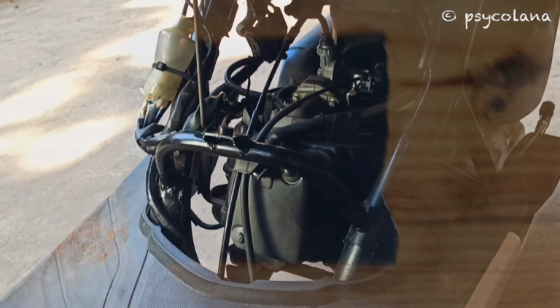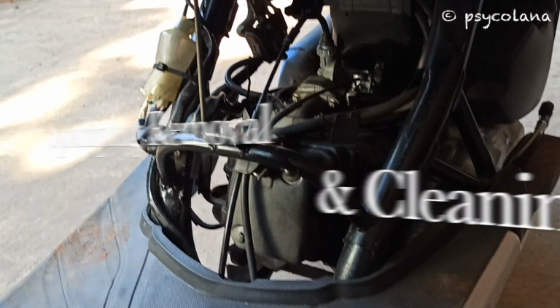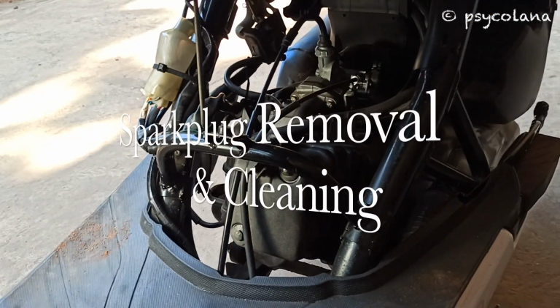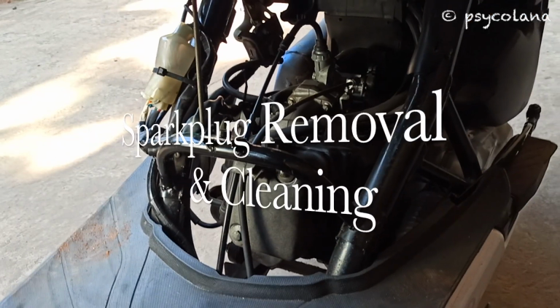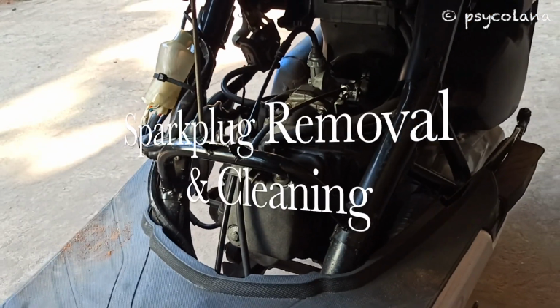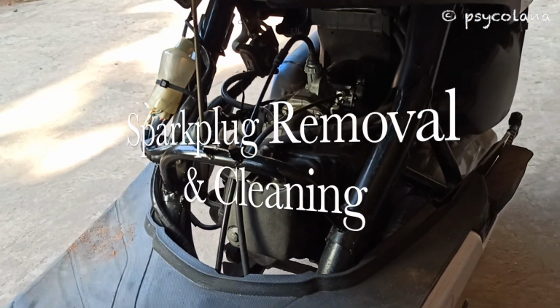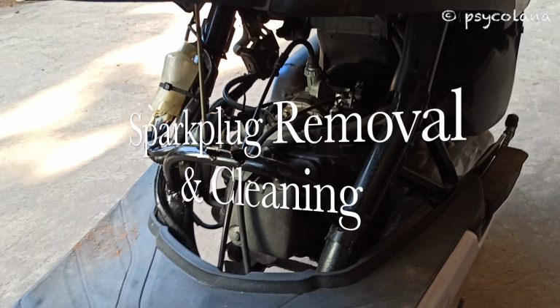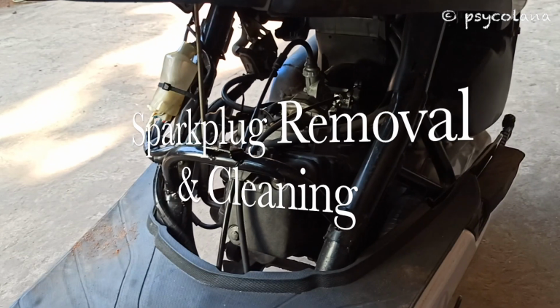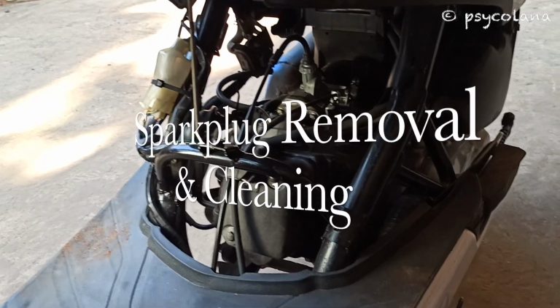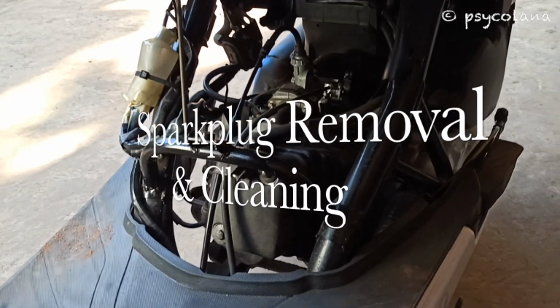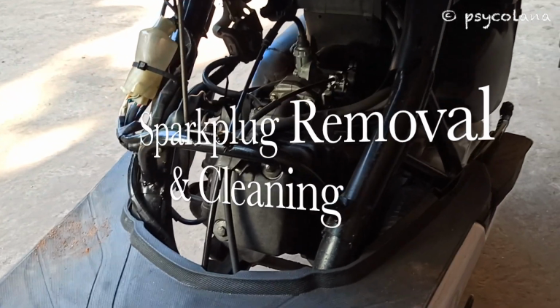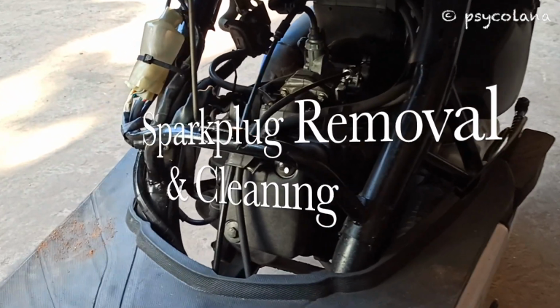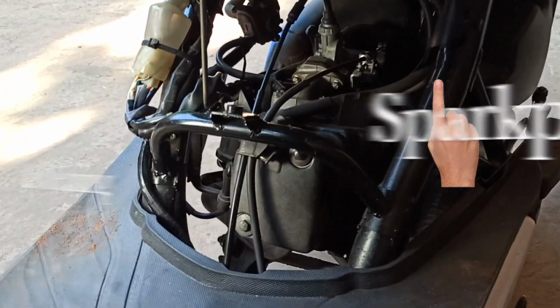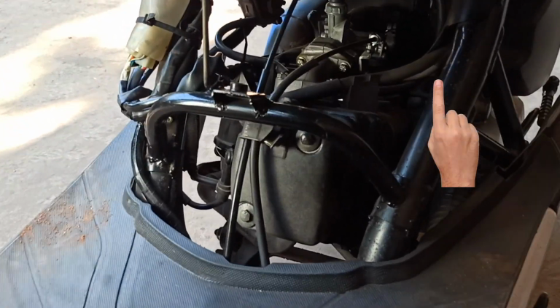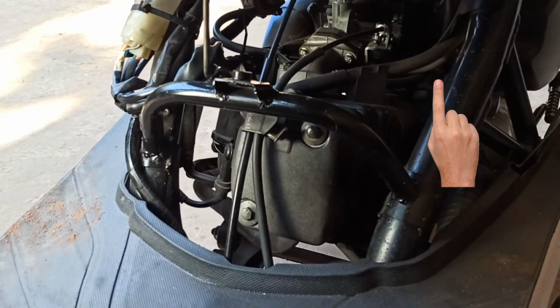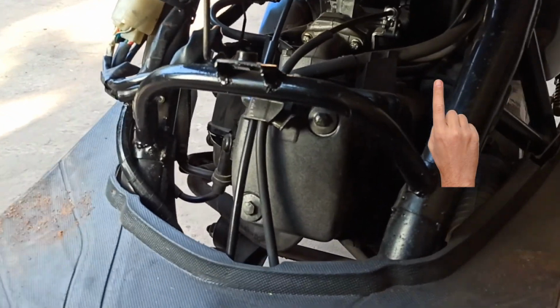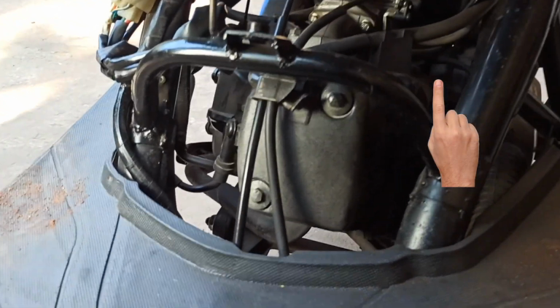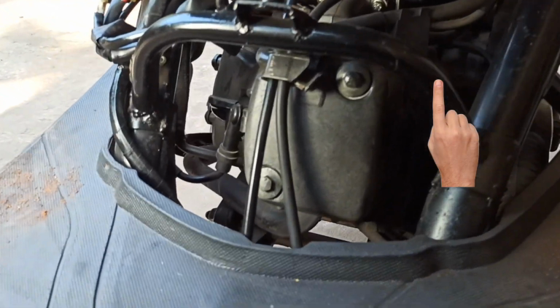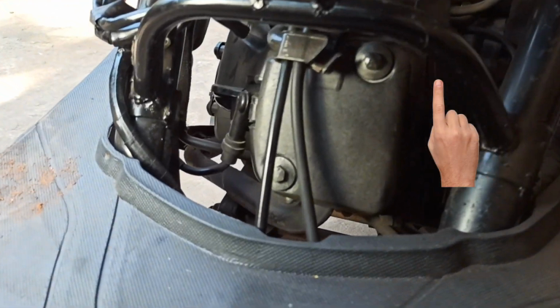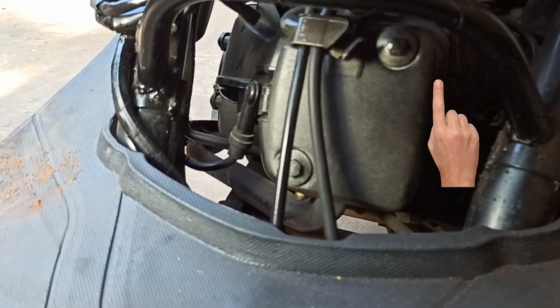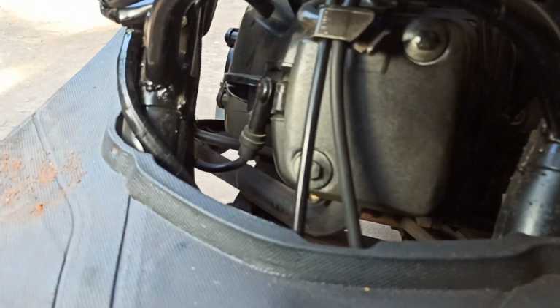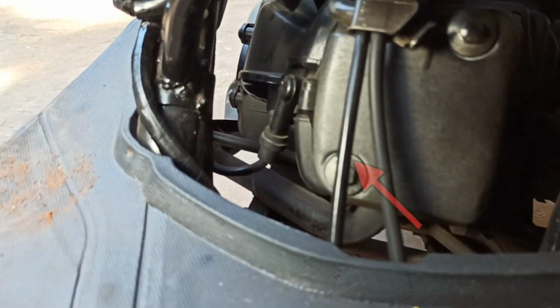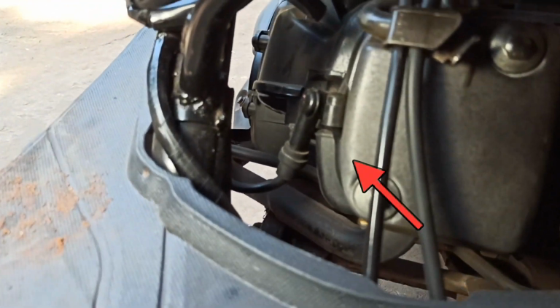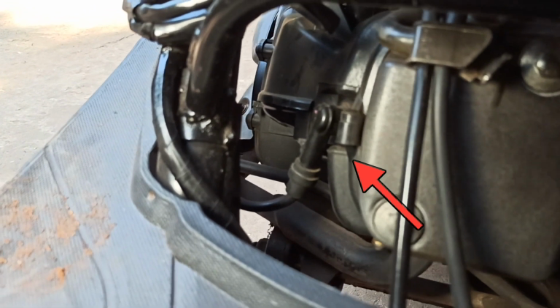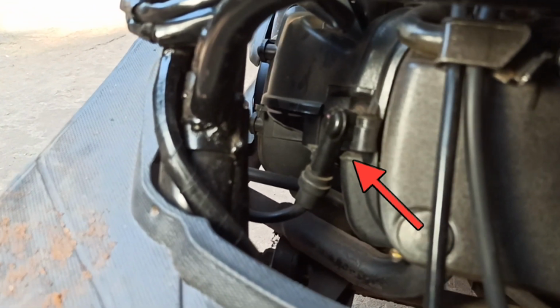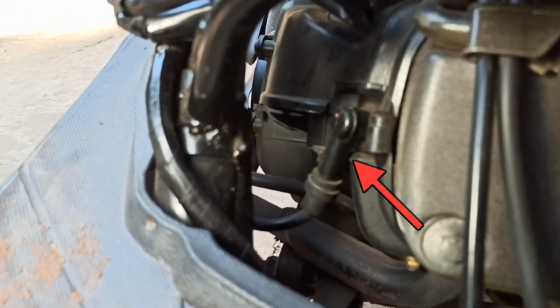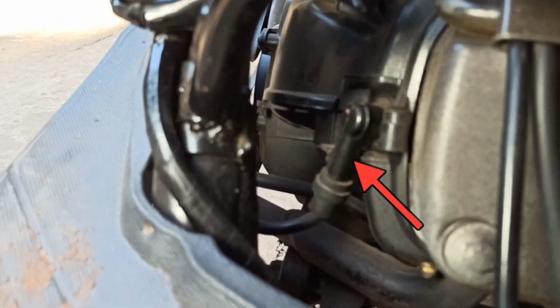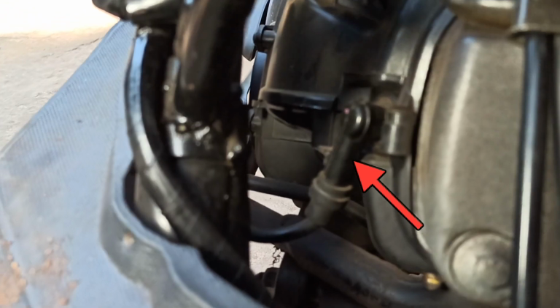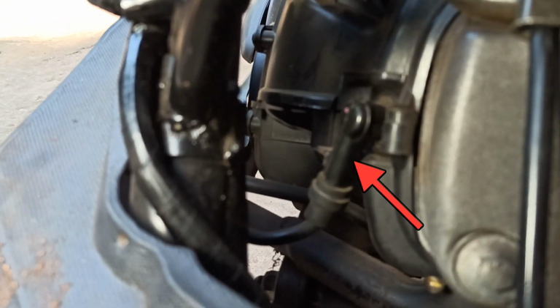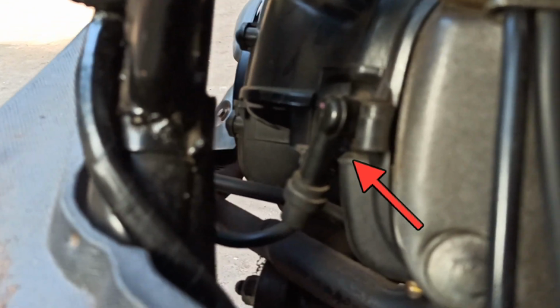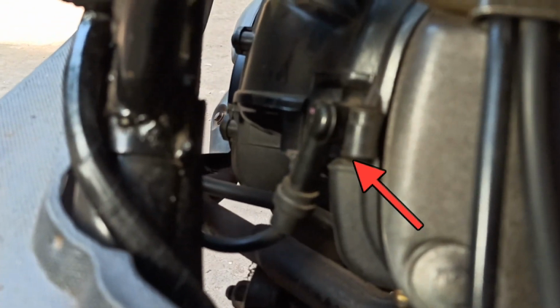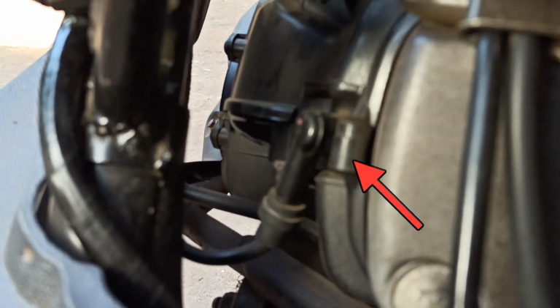To remove and install the back cover, refer to my video — the link is above. That's the location of the spark plug in your Honda scooter.